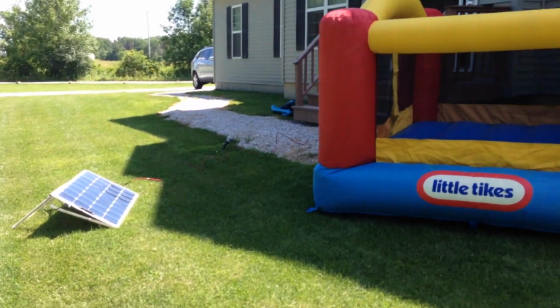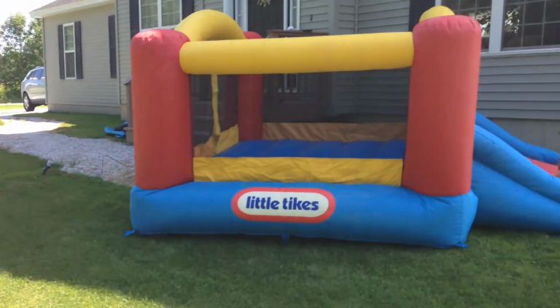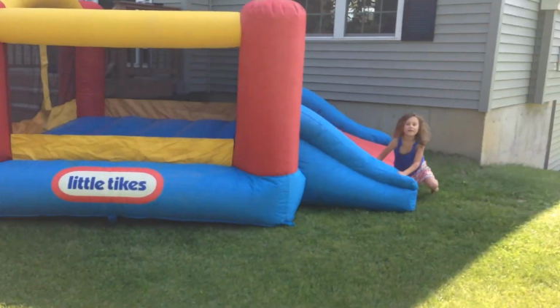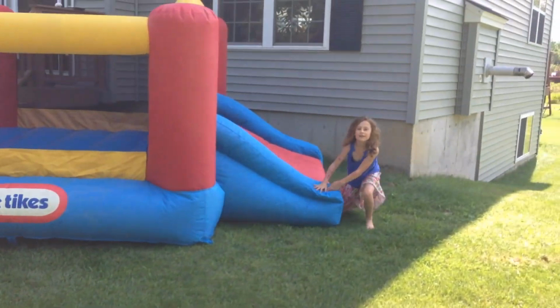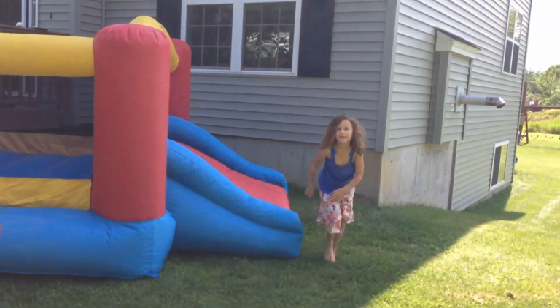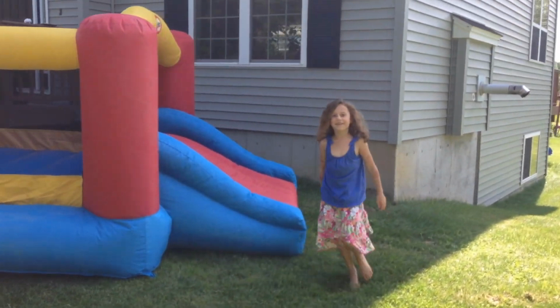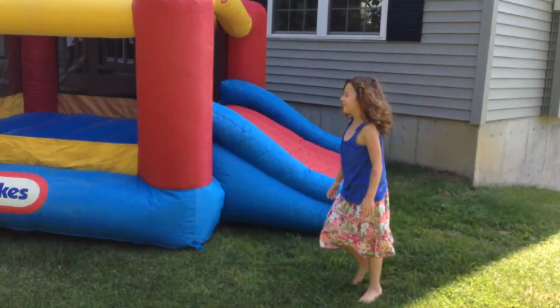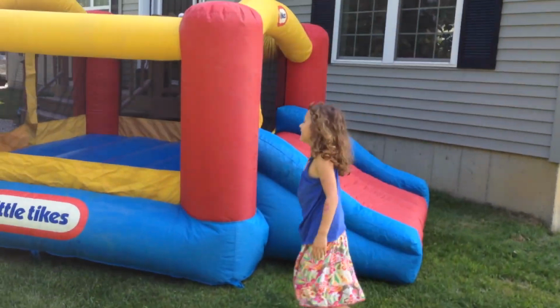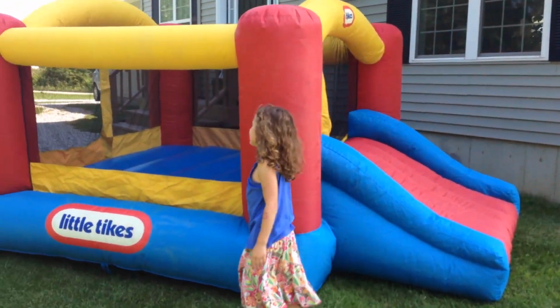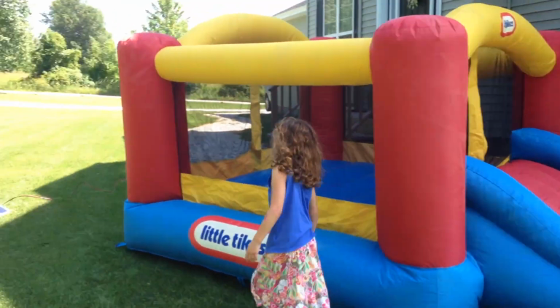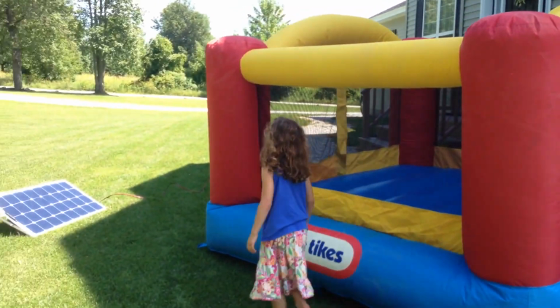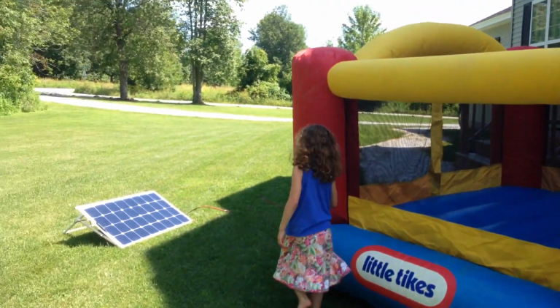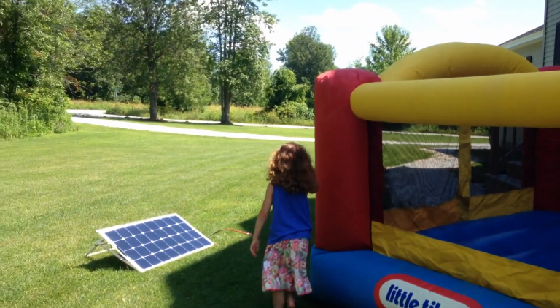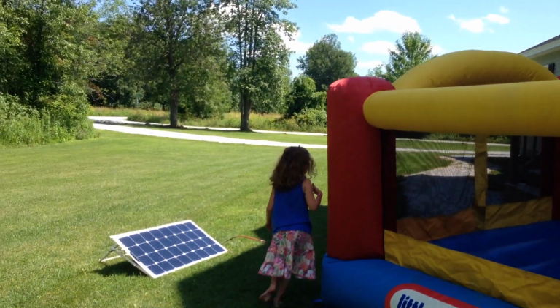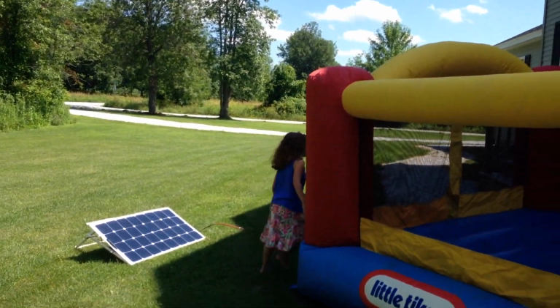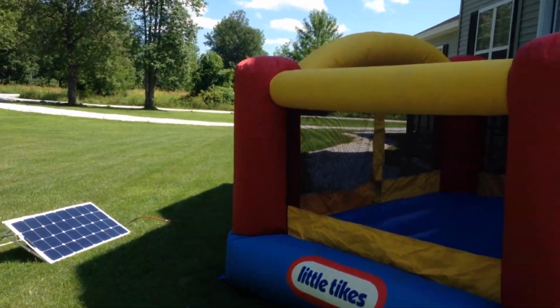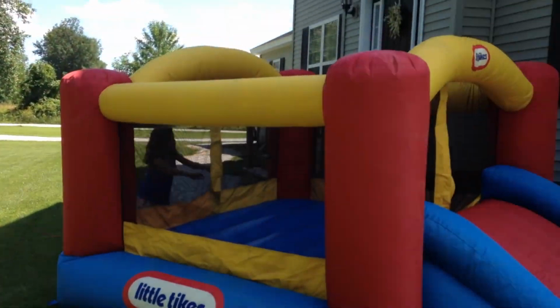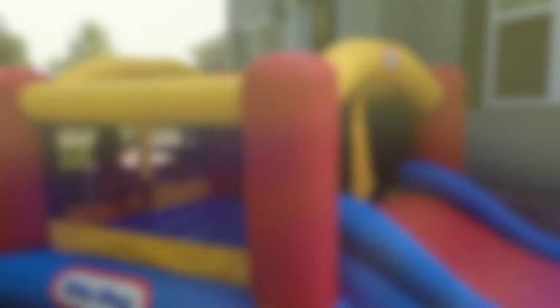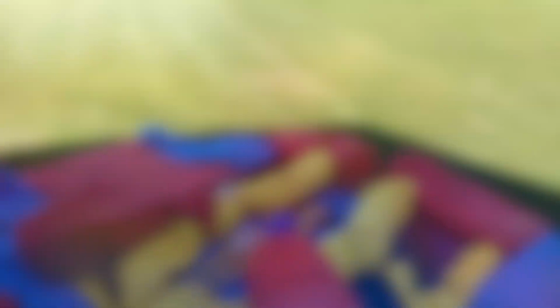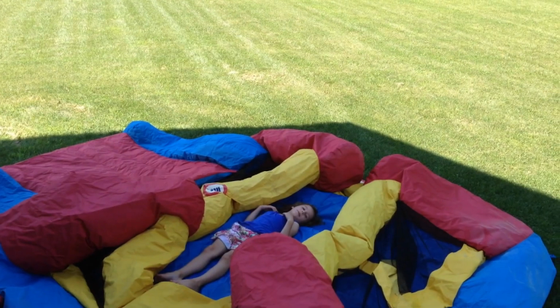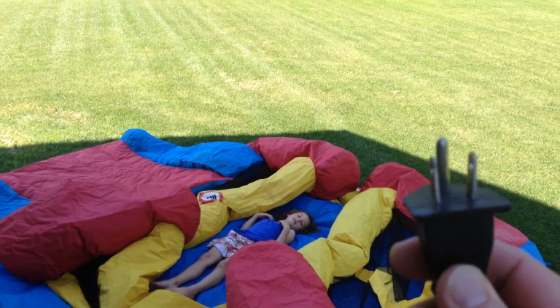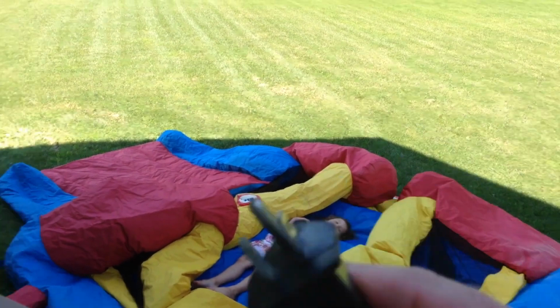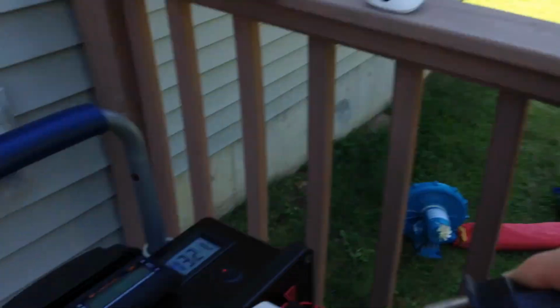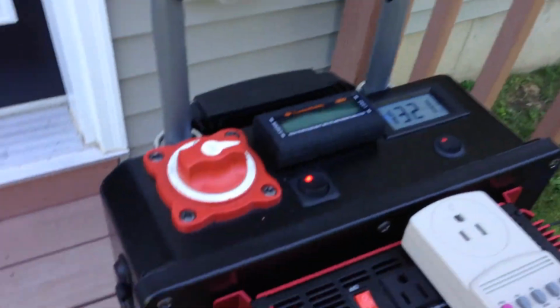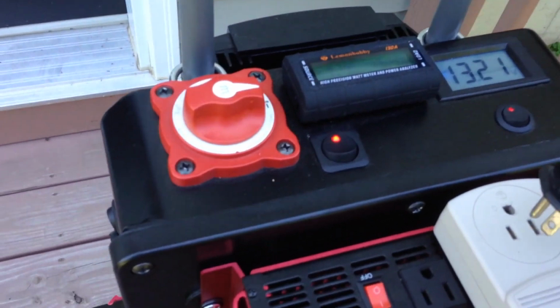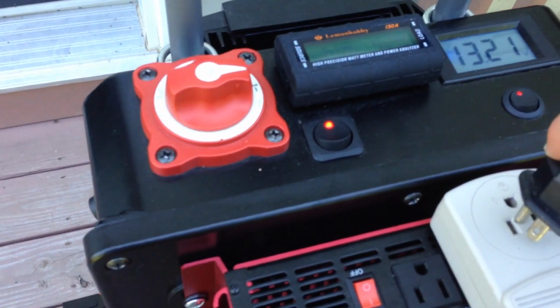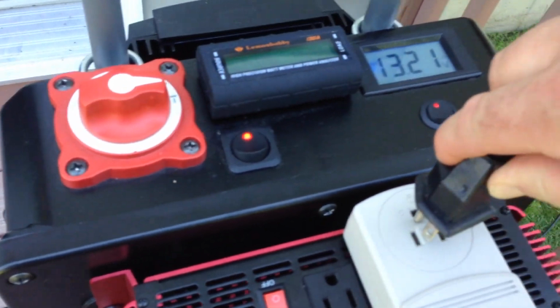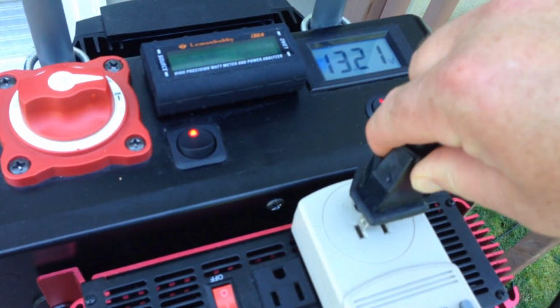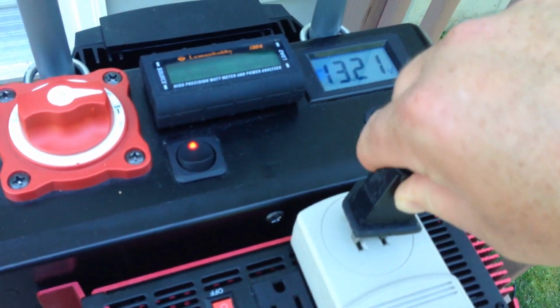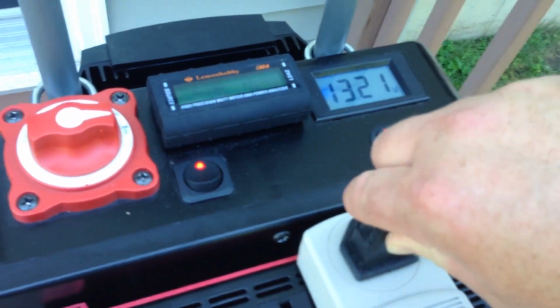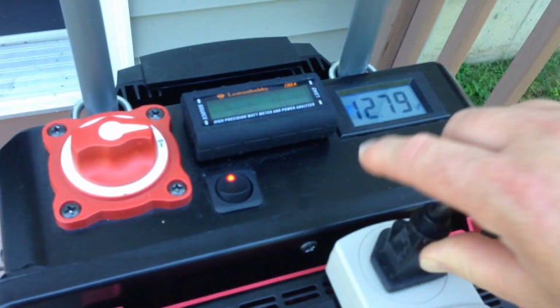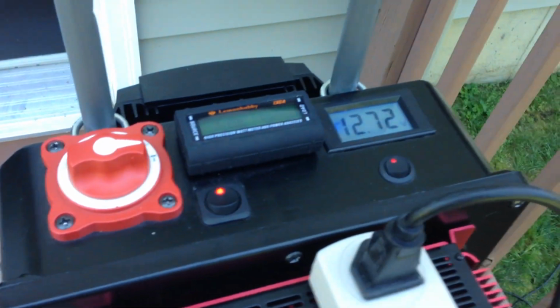Here we go. How are we doing? You like it? Uh huh. Like the solar-powered Bounty House? Uh huh. Alright. Success. Yes!